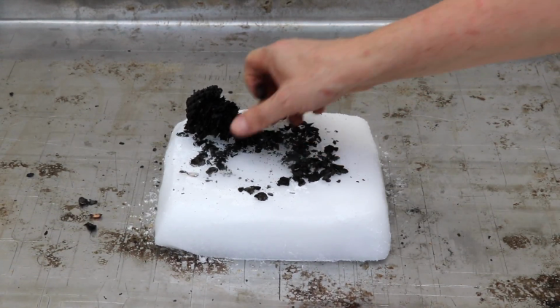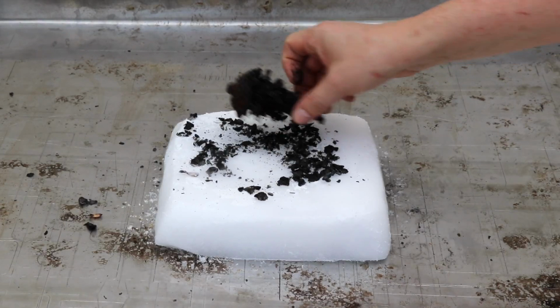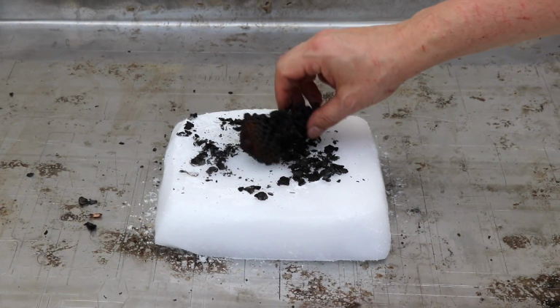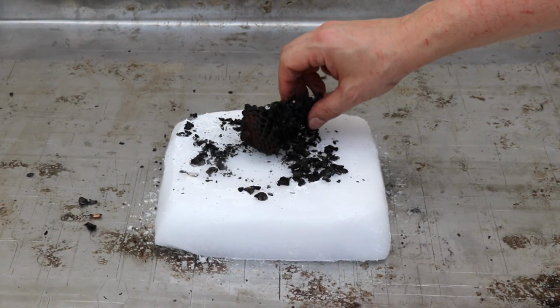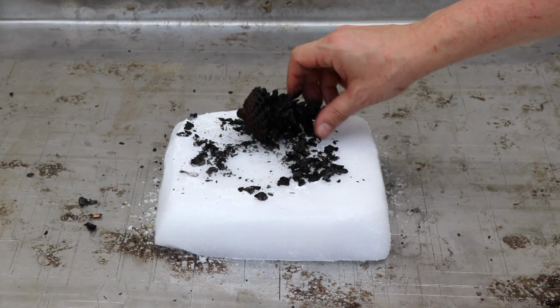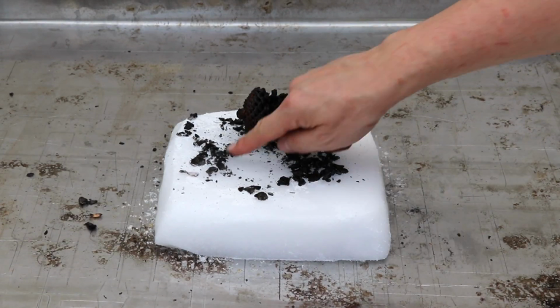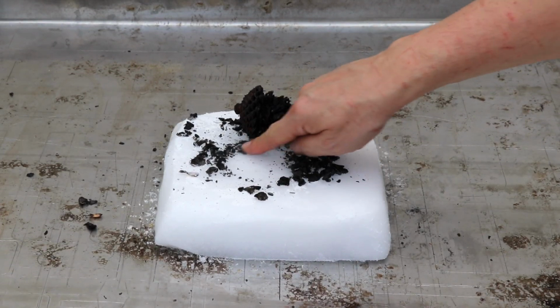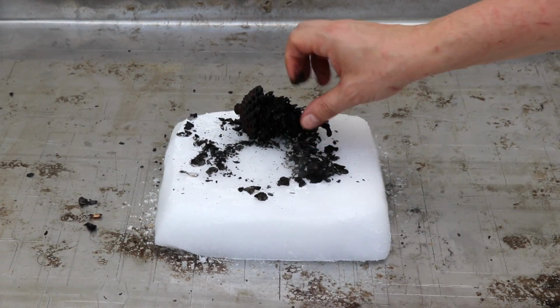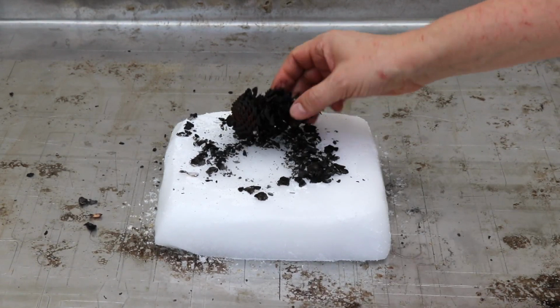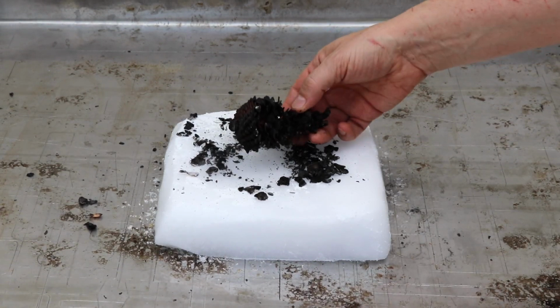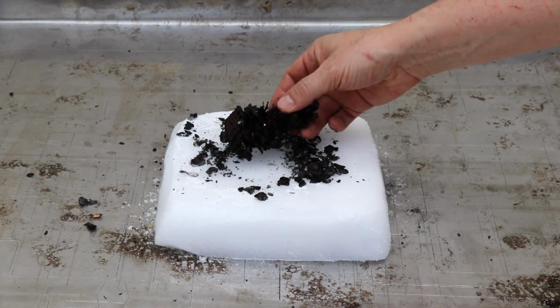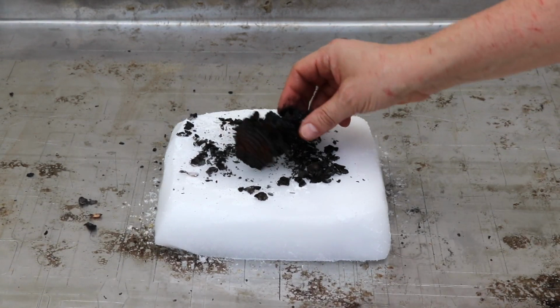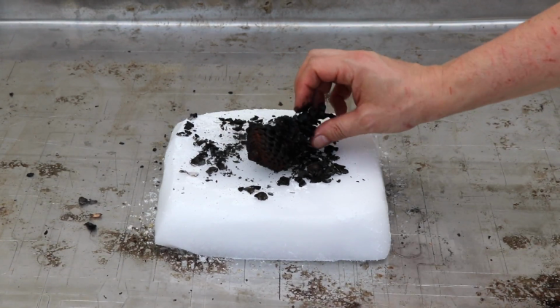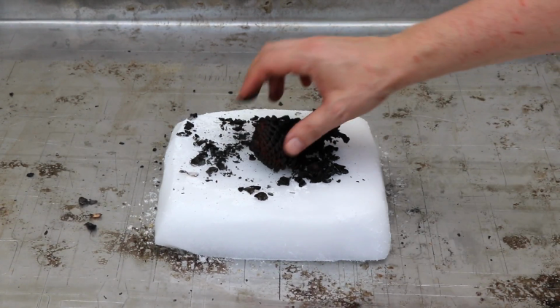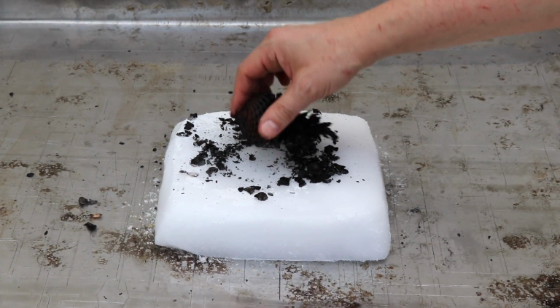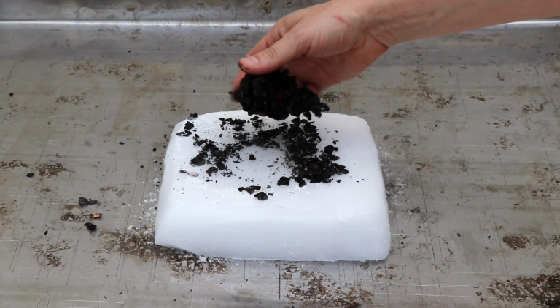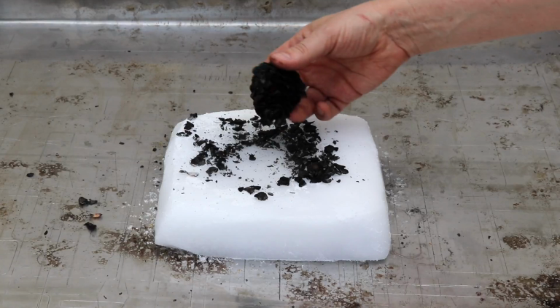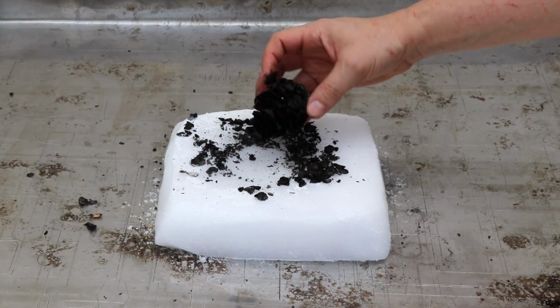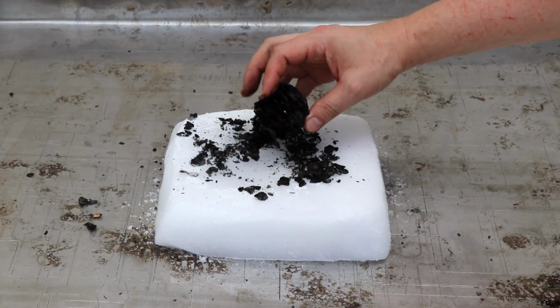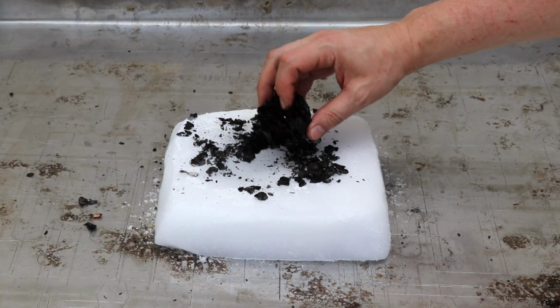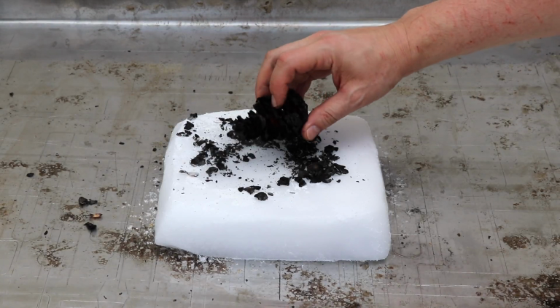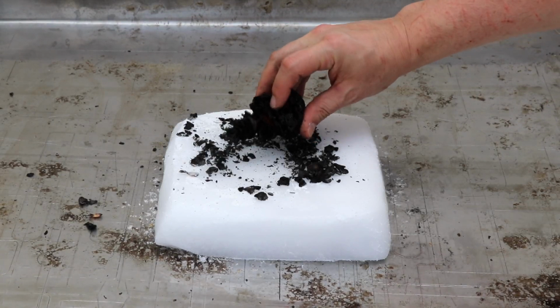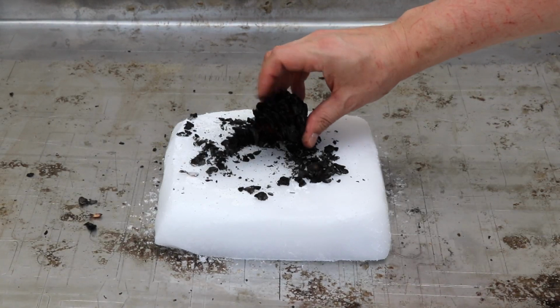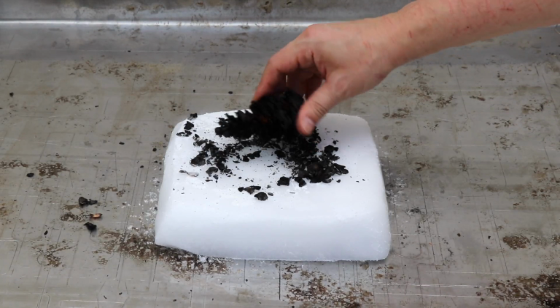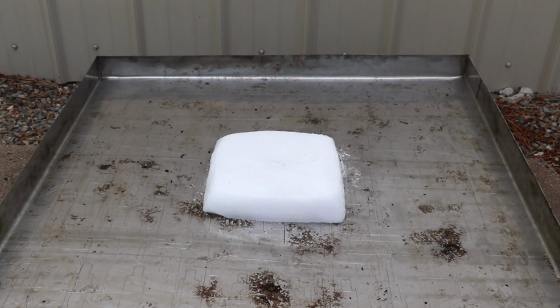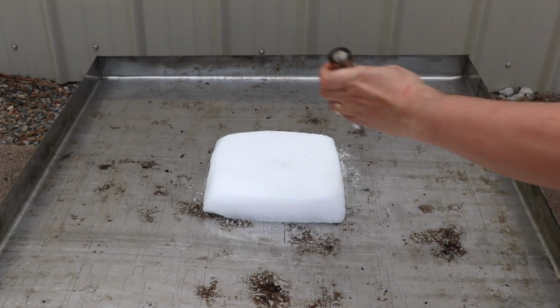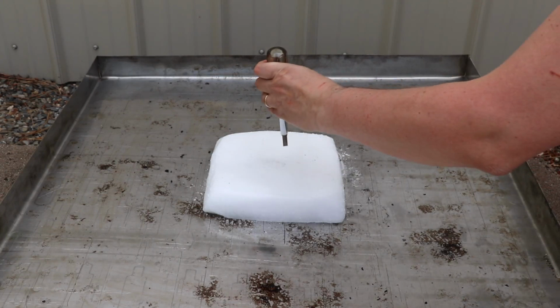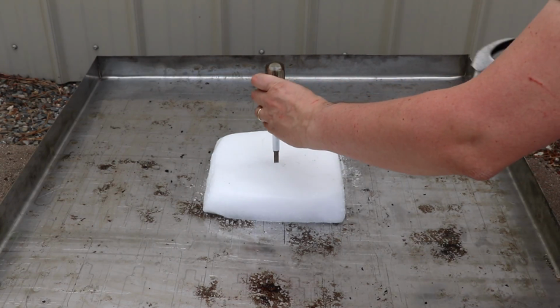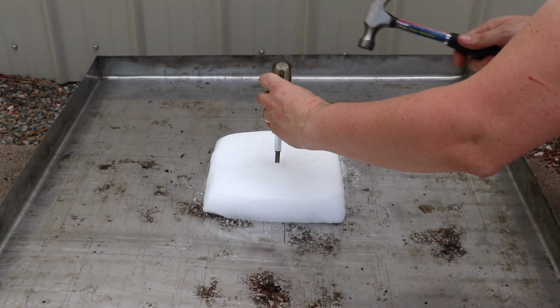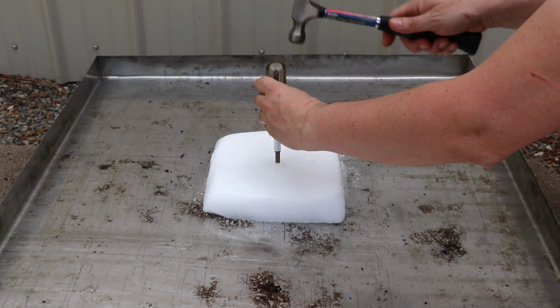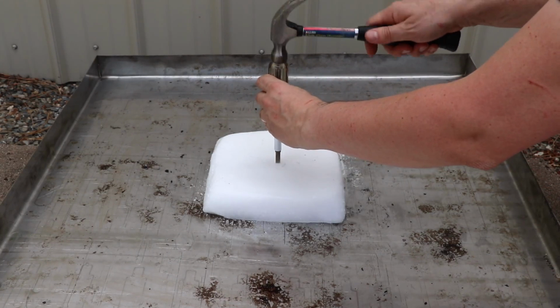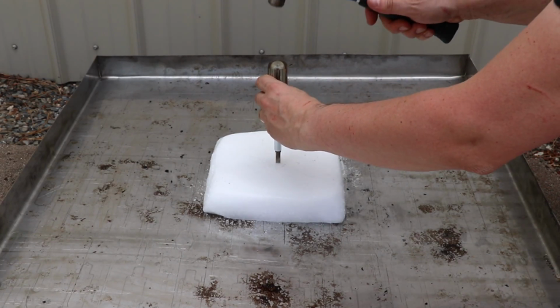That's pretty crazy and it's still burning inside. I'm gonna break it in half and try to burn inside of it.